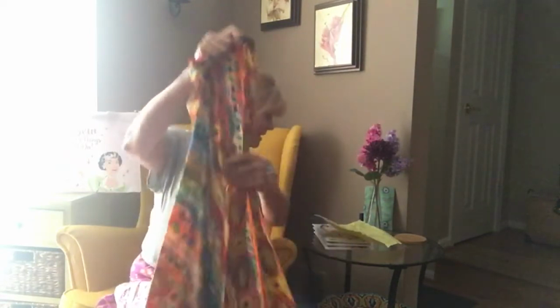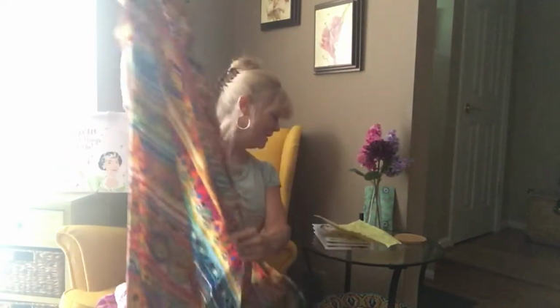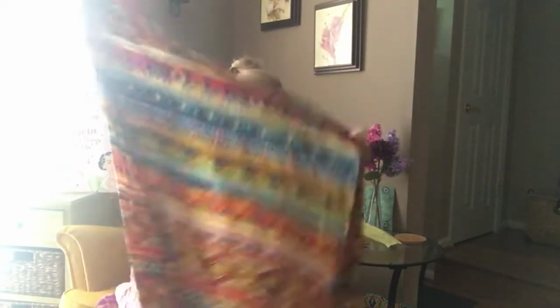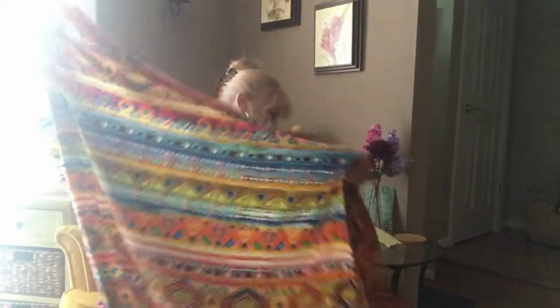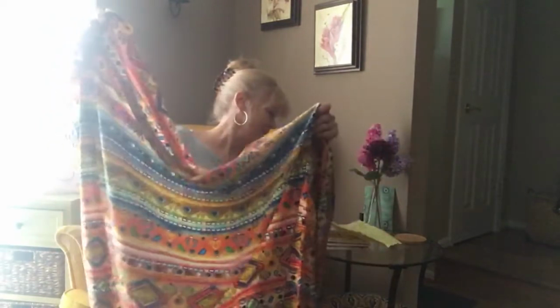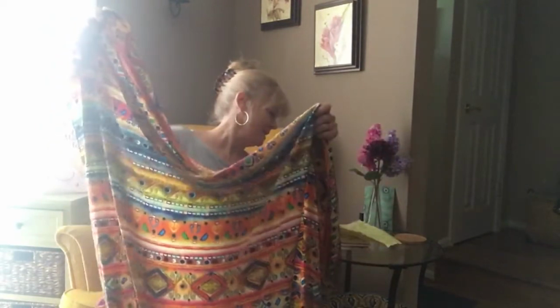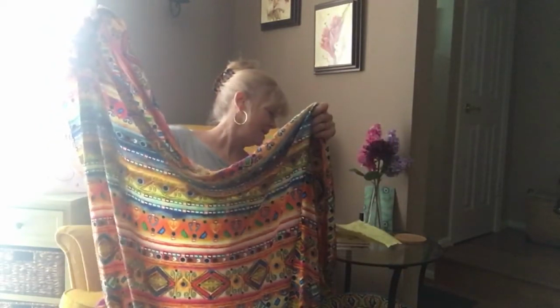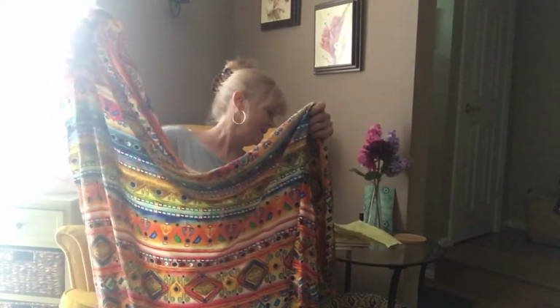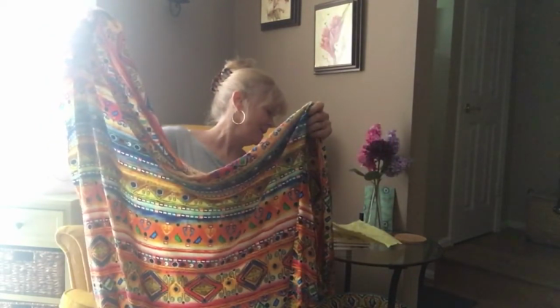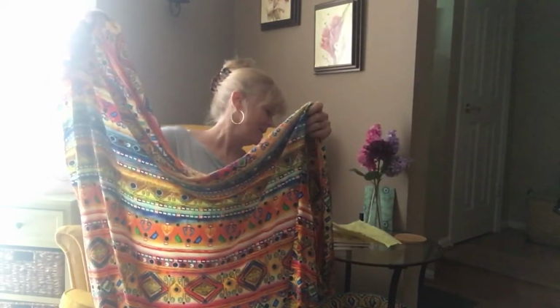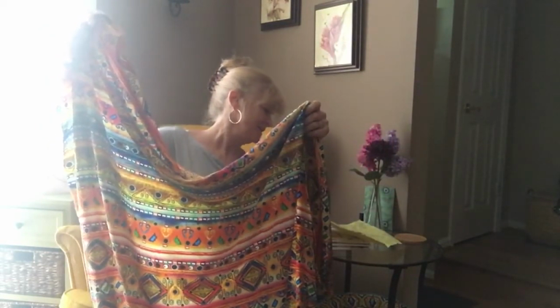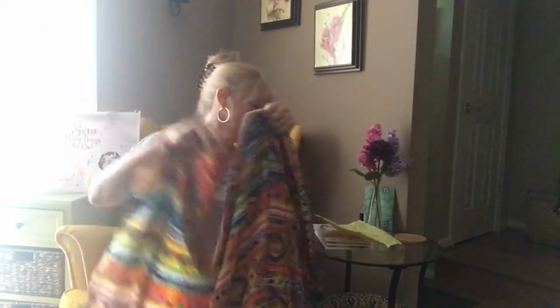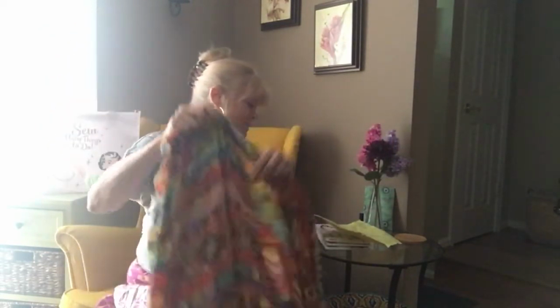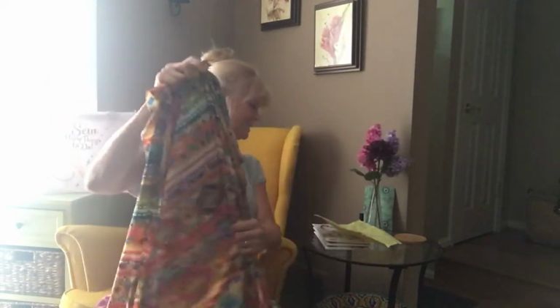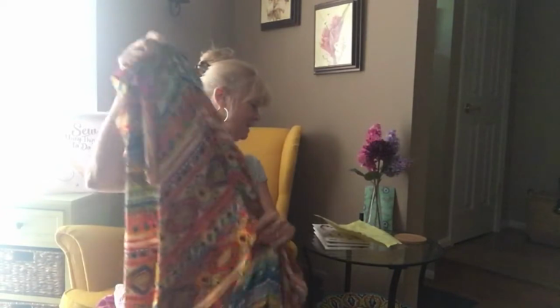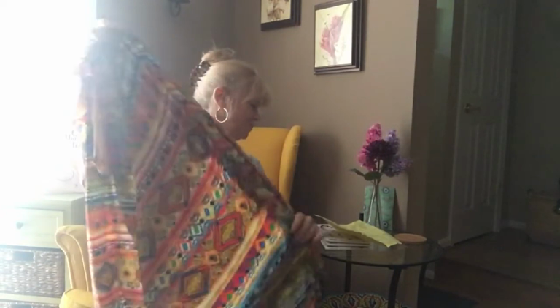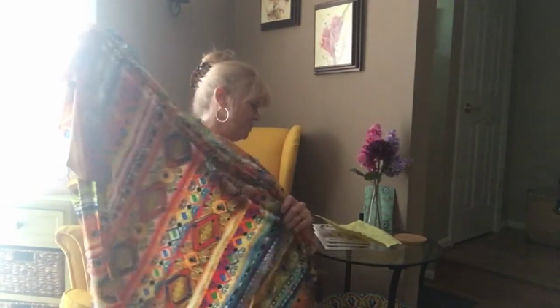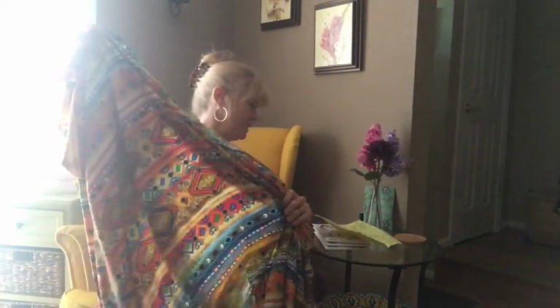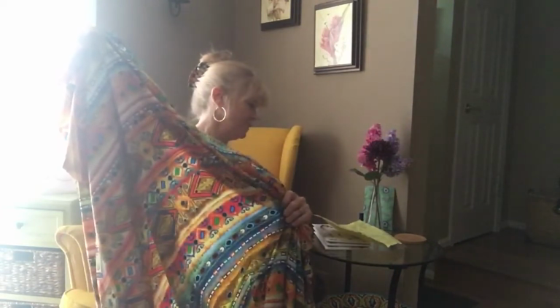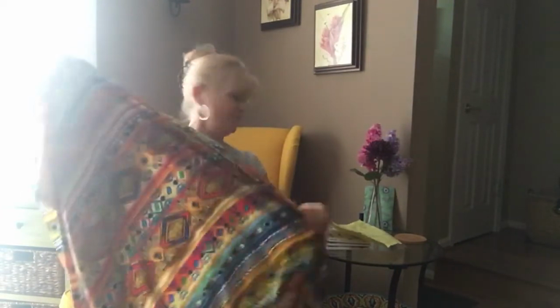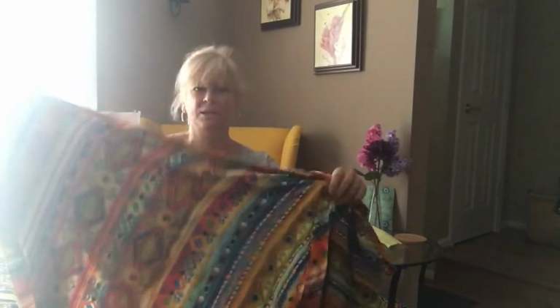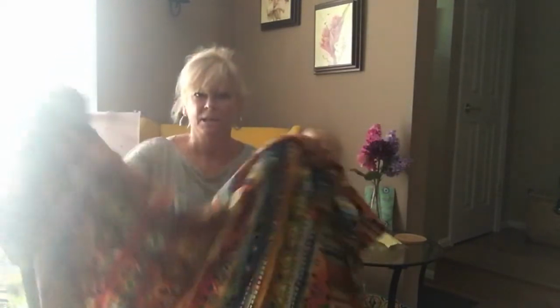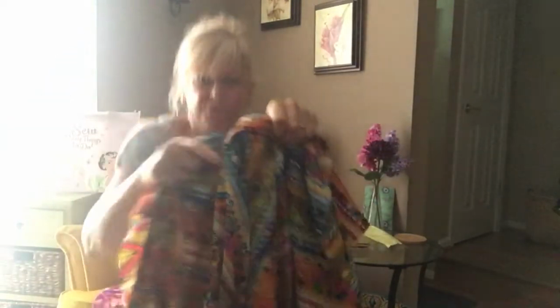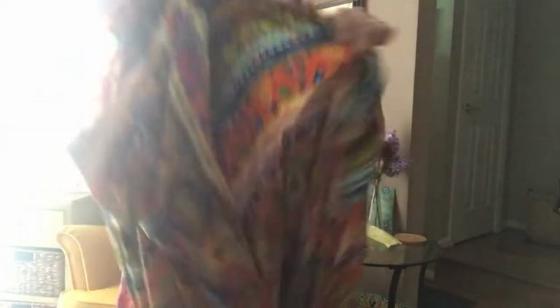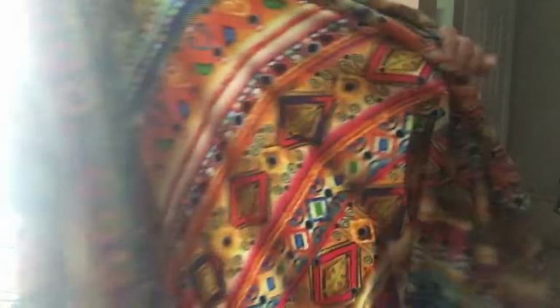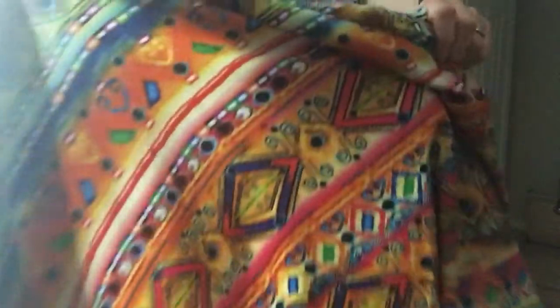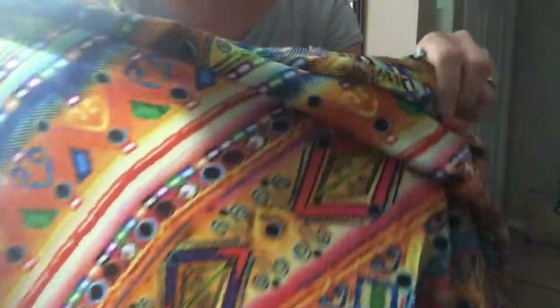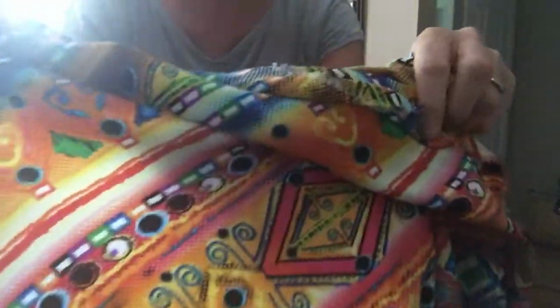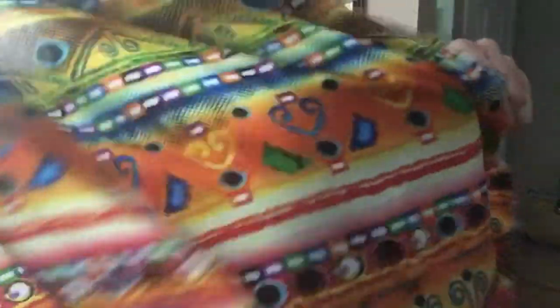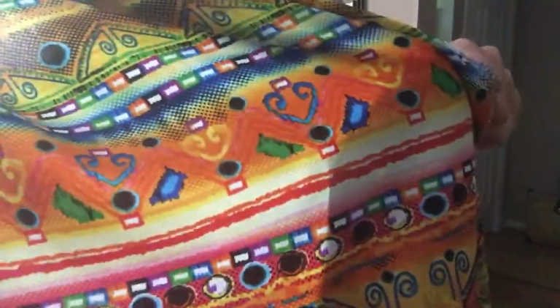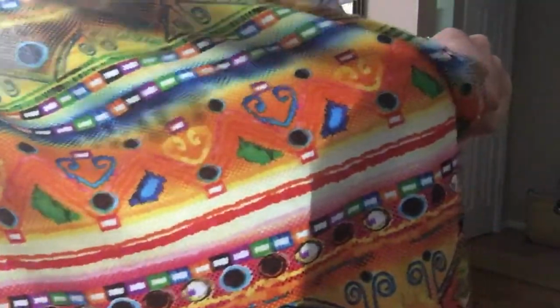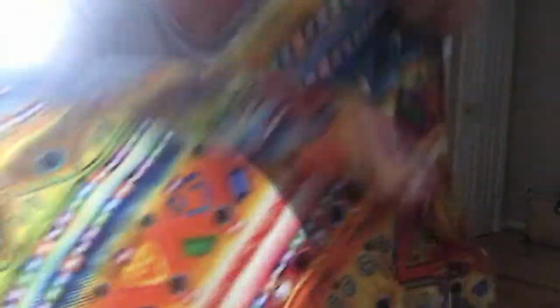This is yellow royal multi-decorative poly, $2.18 a yard. Pretty colors.